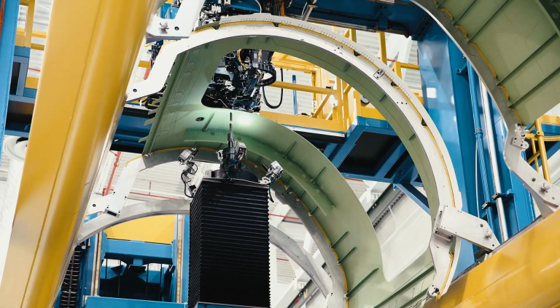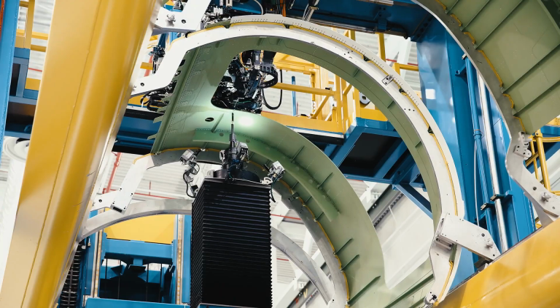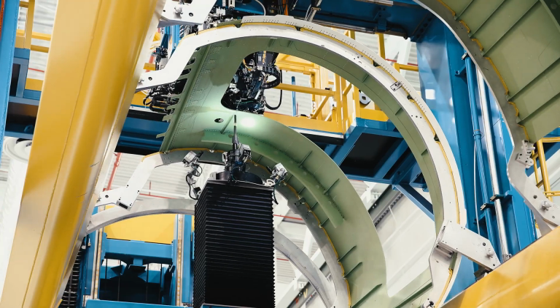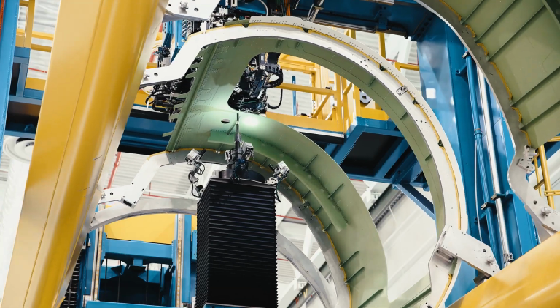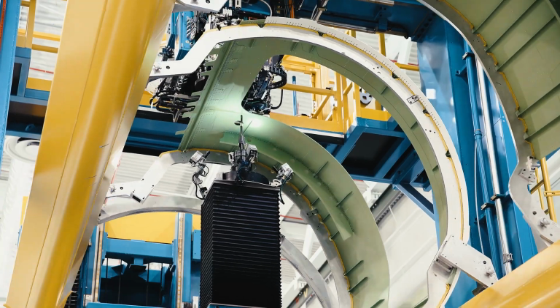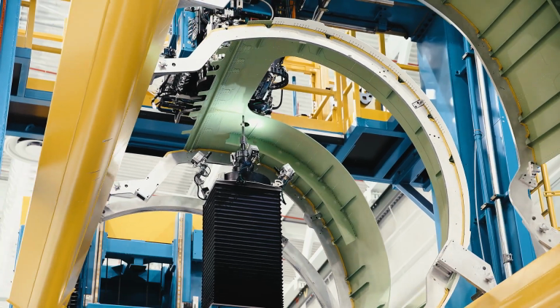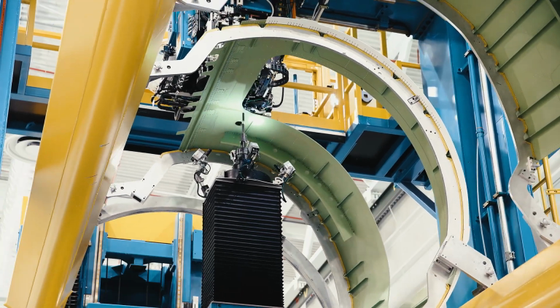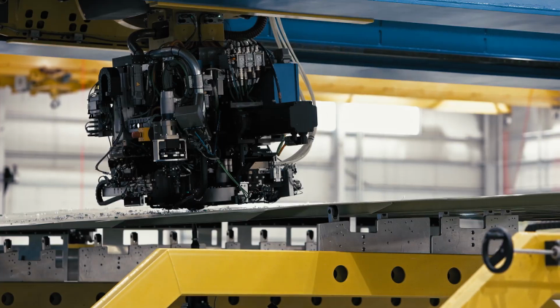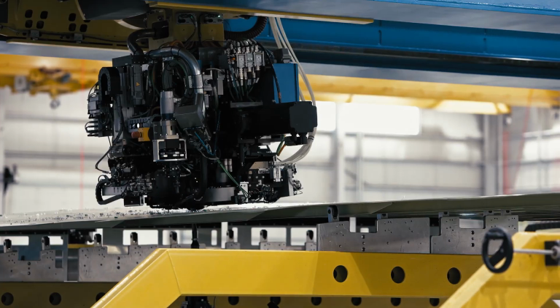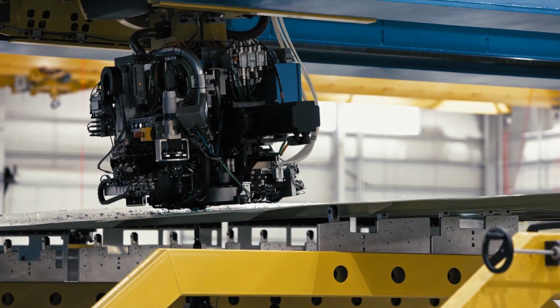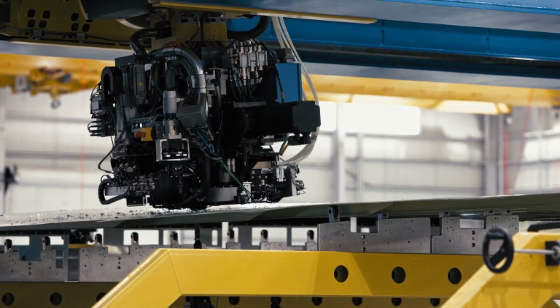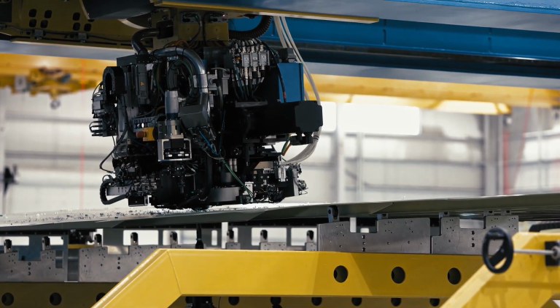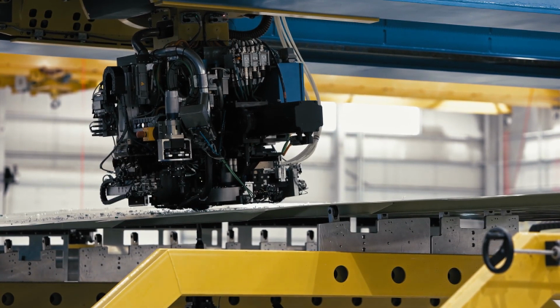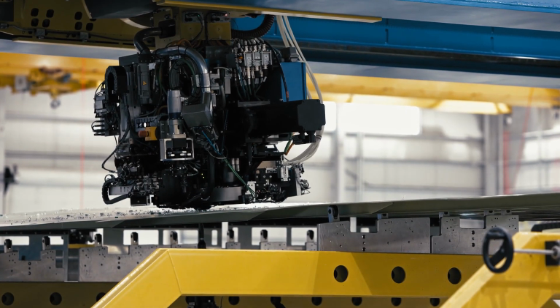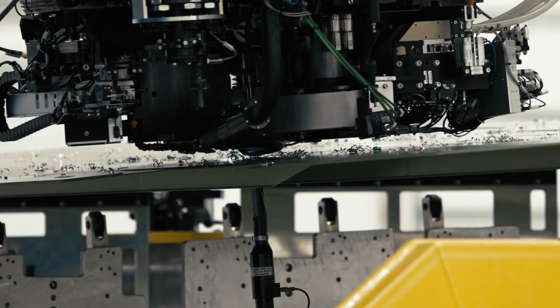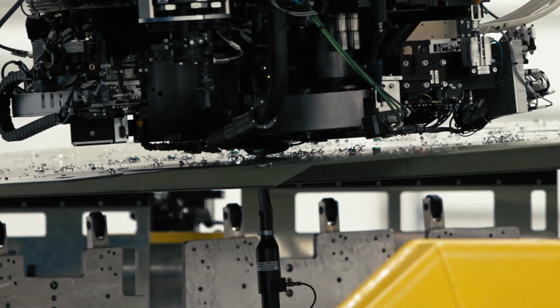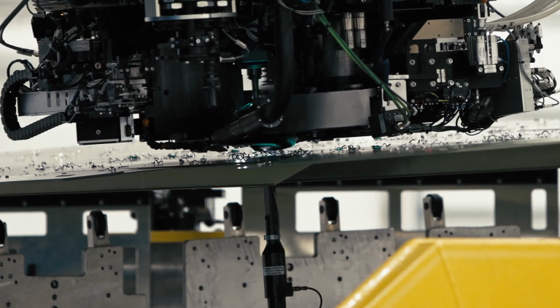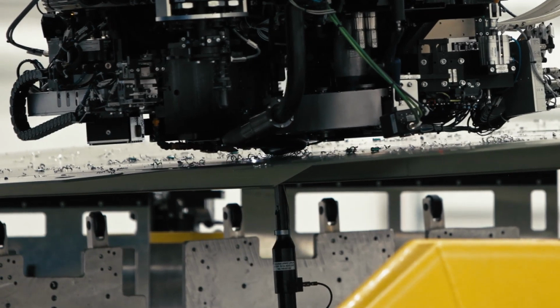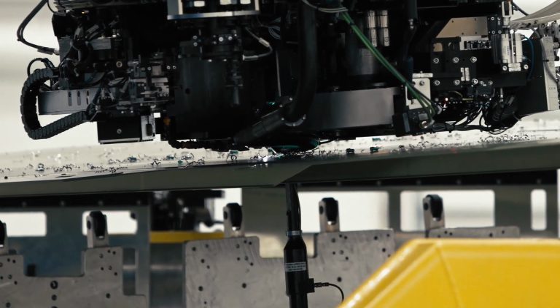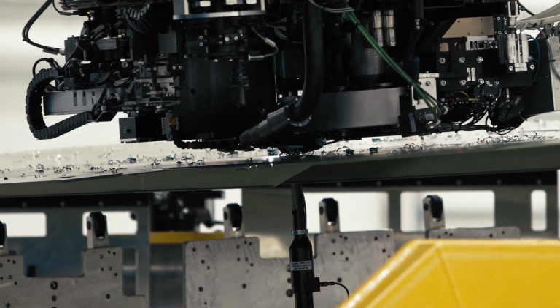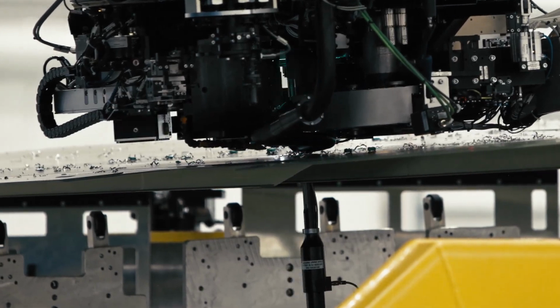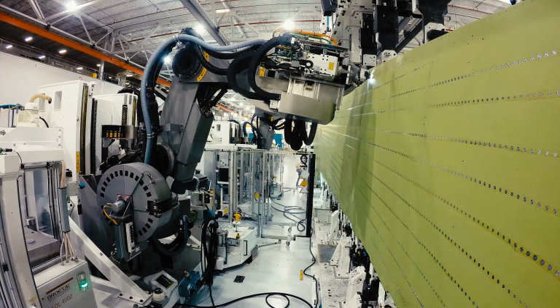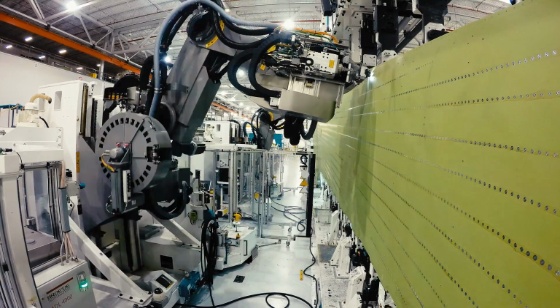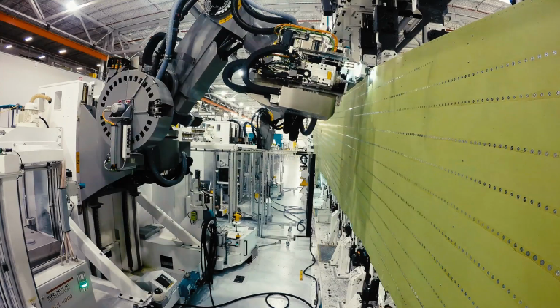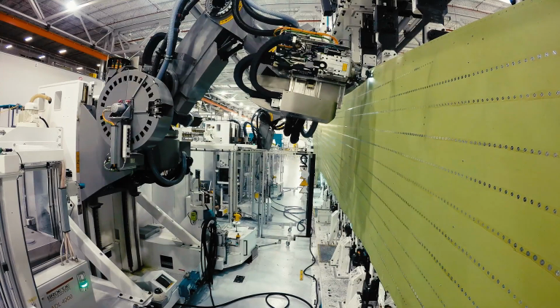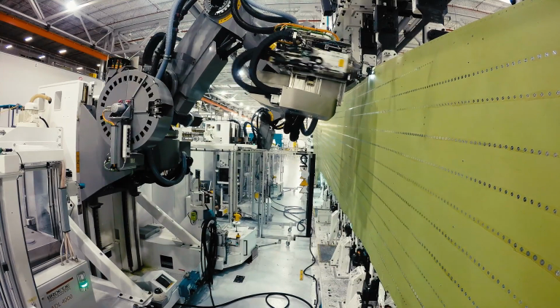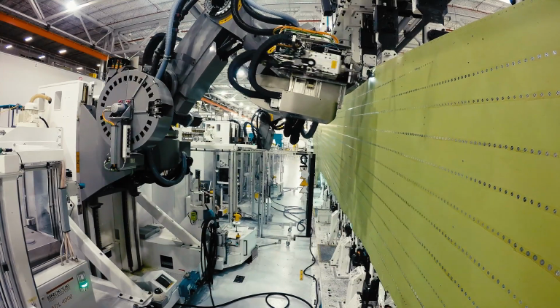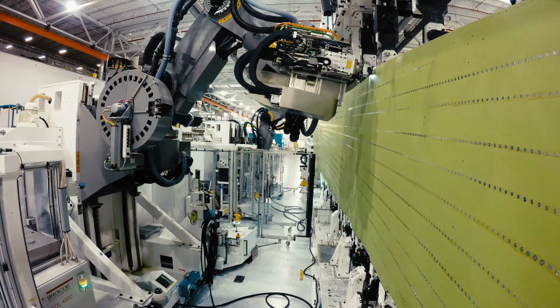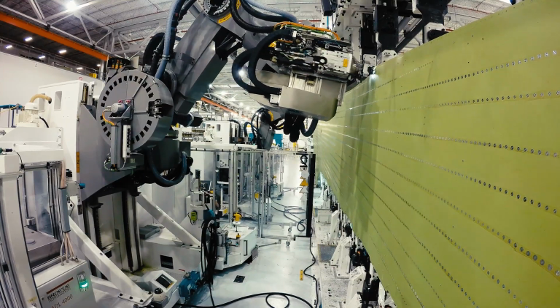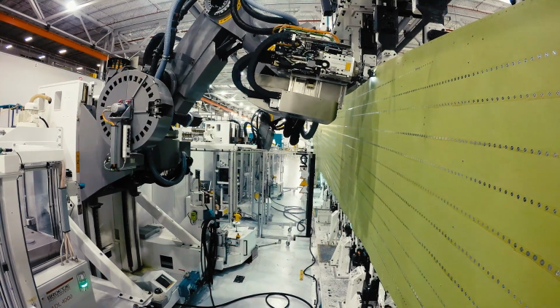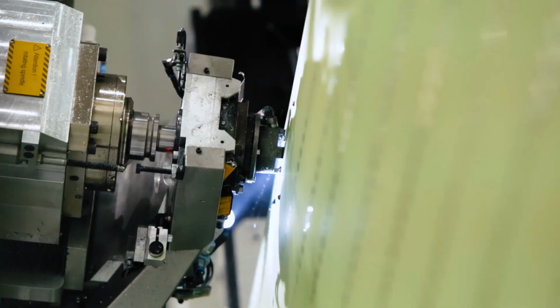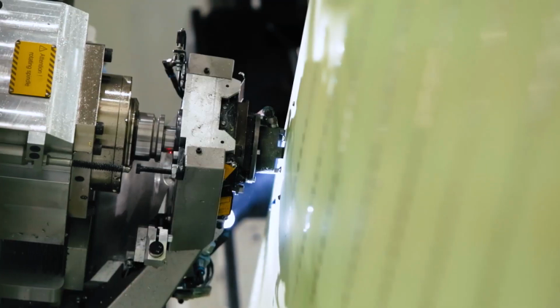We utilized an IPAC machine and MPAC, which is basically a panel assembling machine, and we also use multiple KUKA robots in the assembly of the wings and the into-notches.